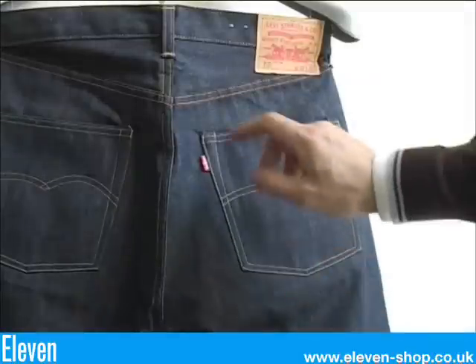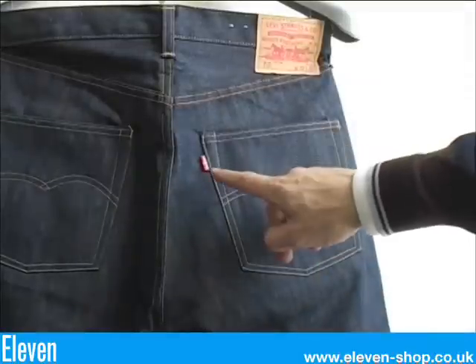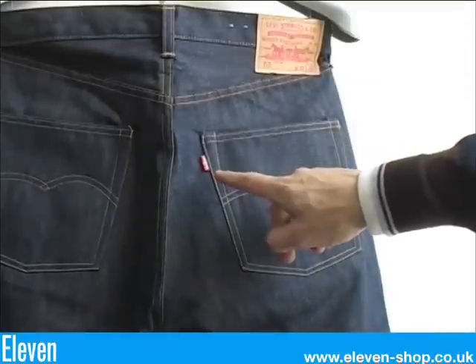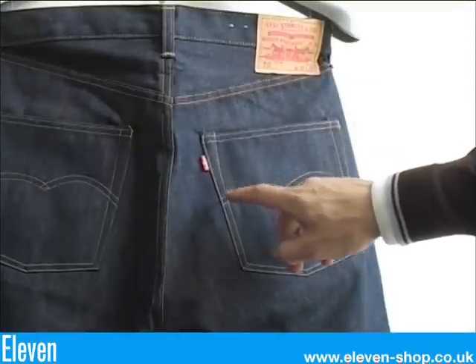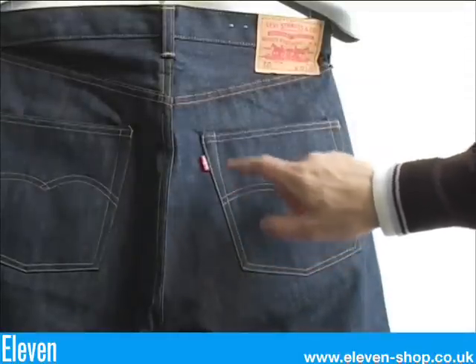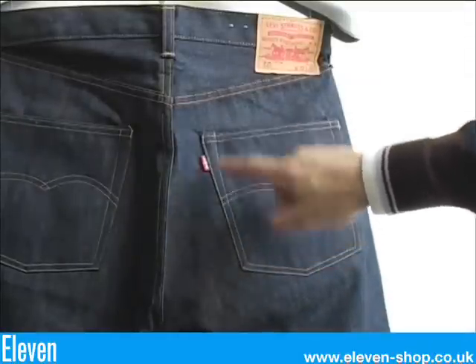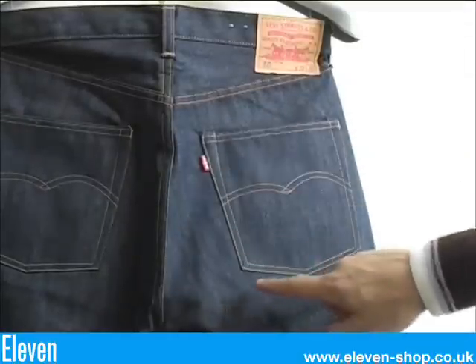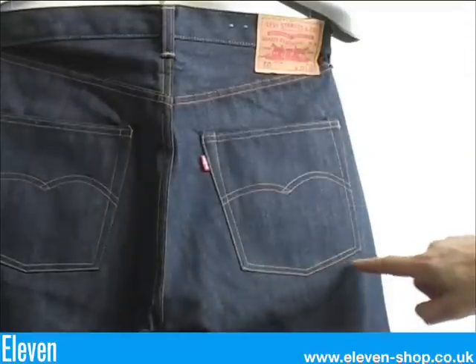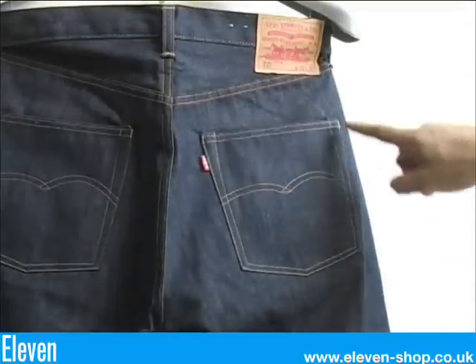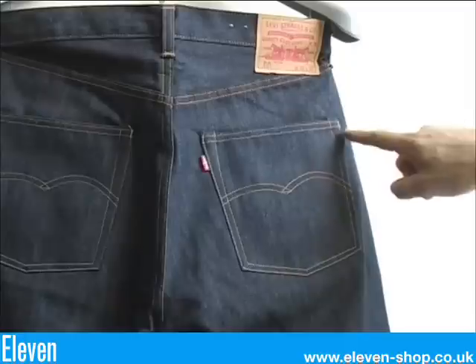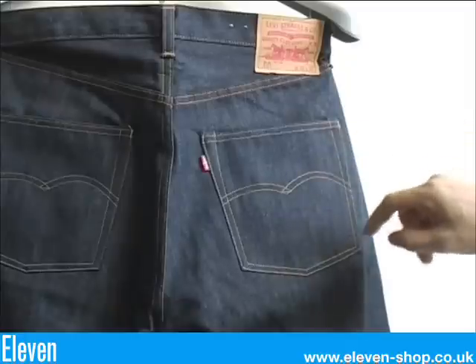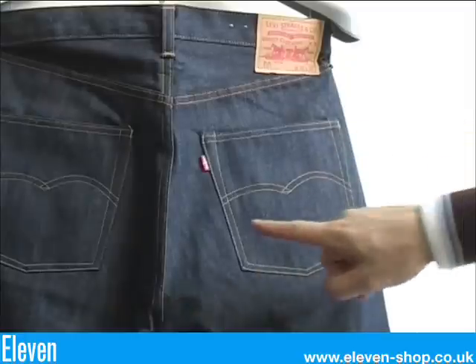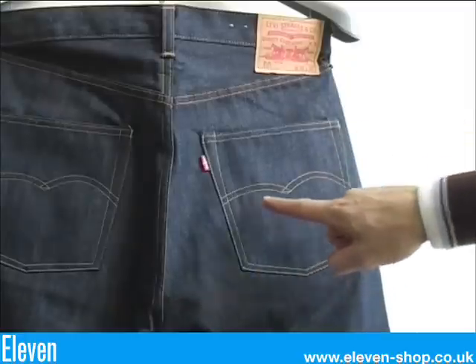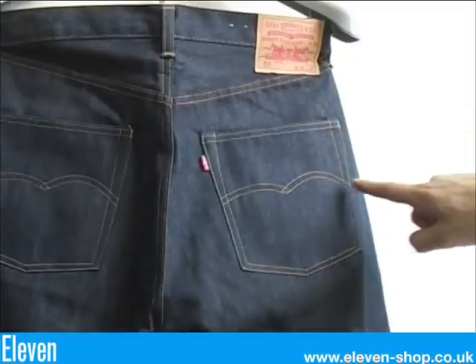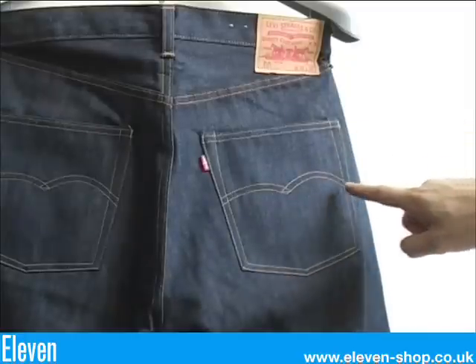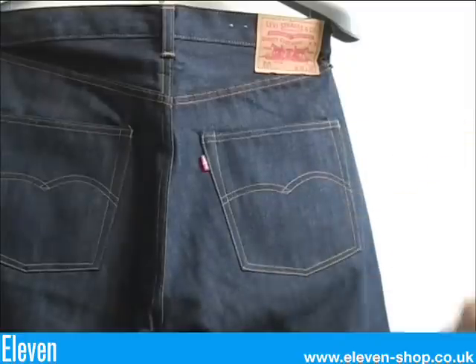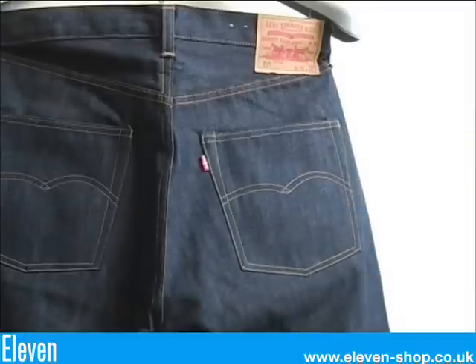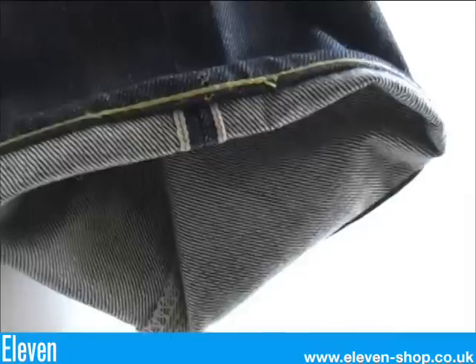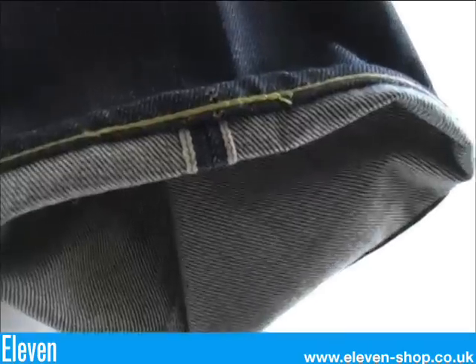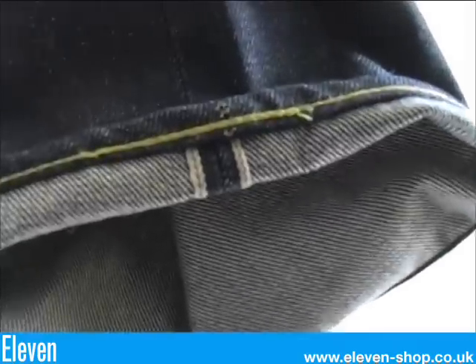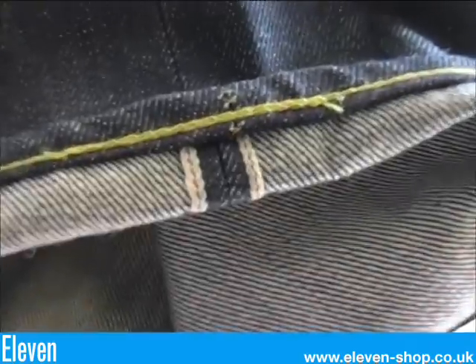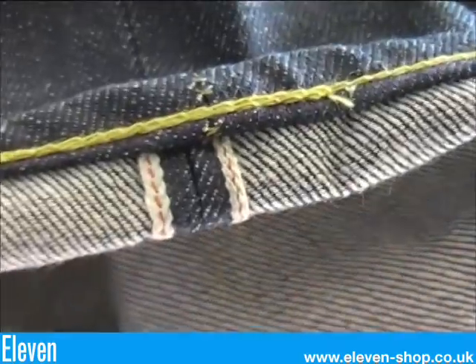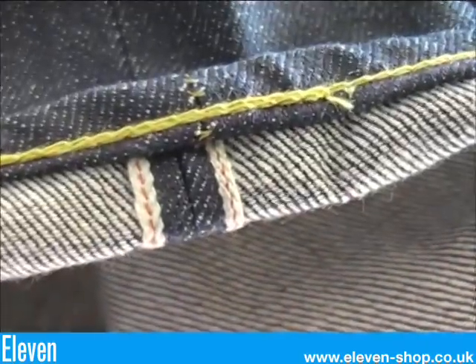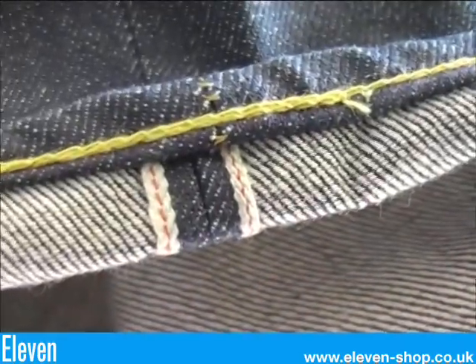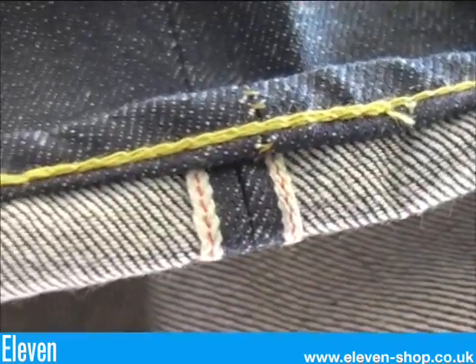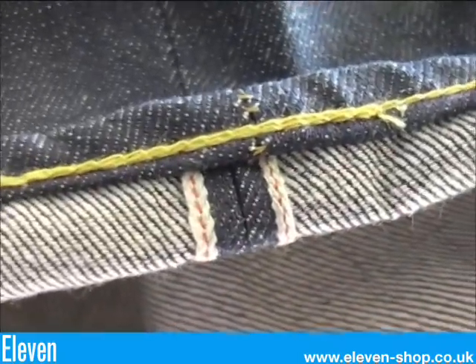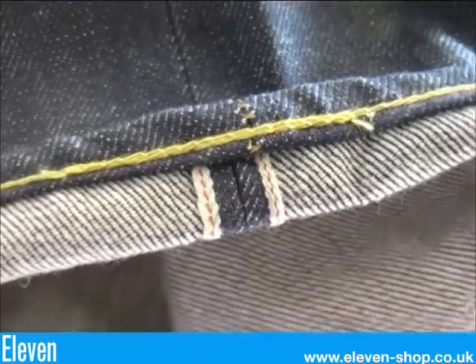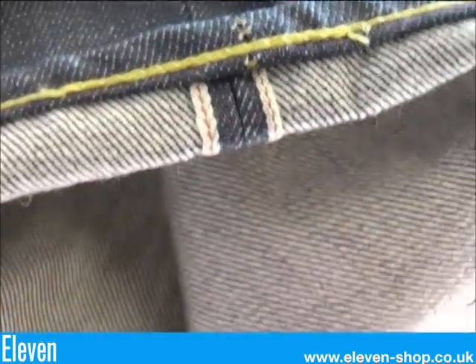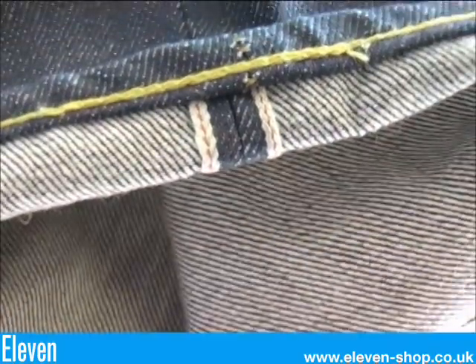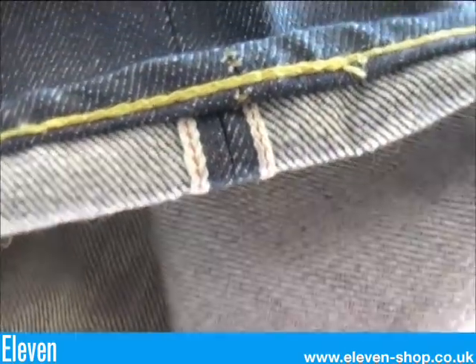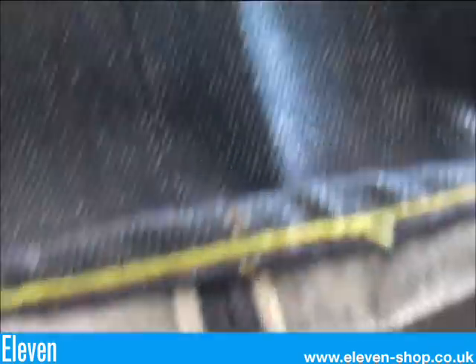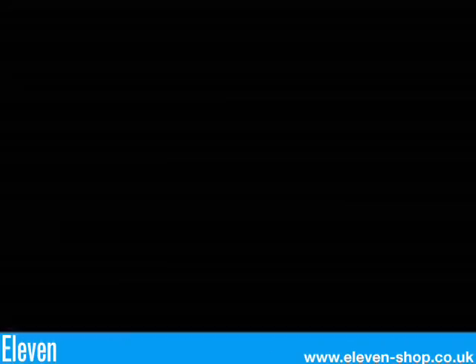A squarer pocket than the 1955 with a much shallower arcuate. Bar tacks are used on the pockets and the rivets are now gone altogether. Cone Mills red selvedge denim.